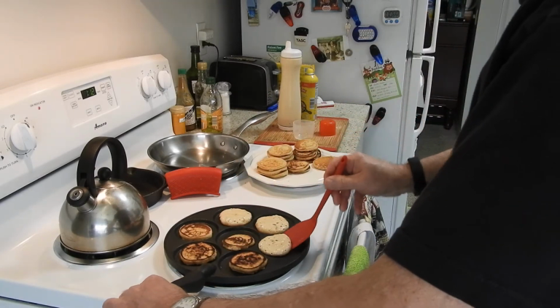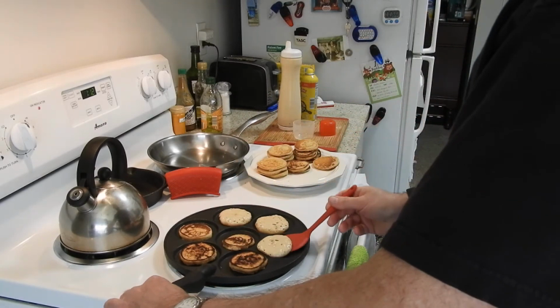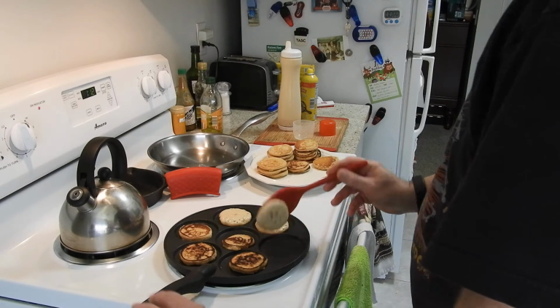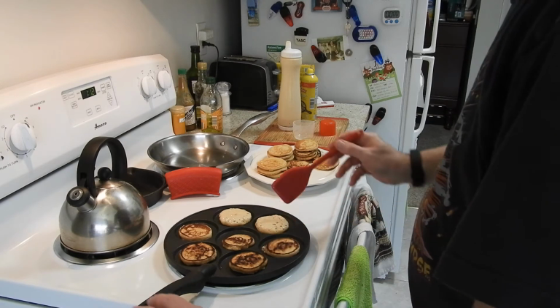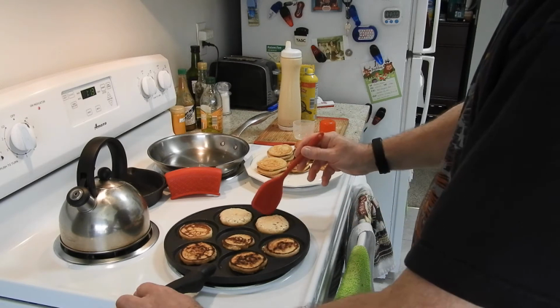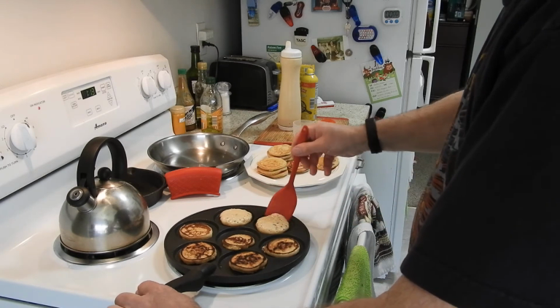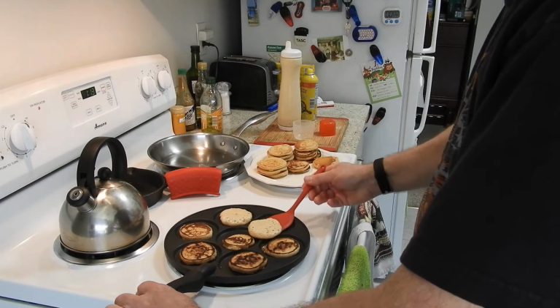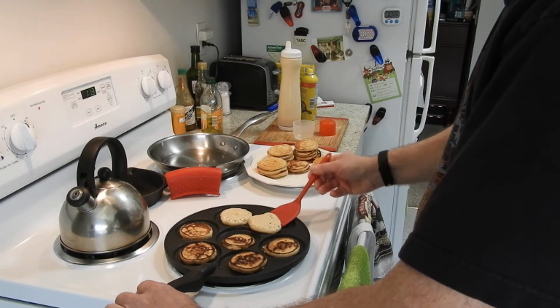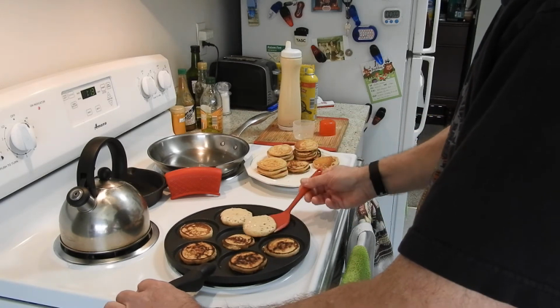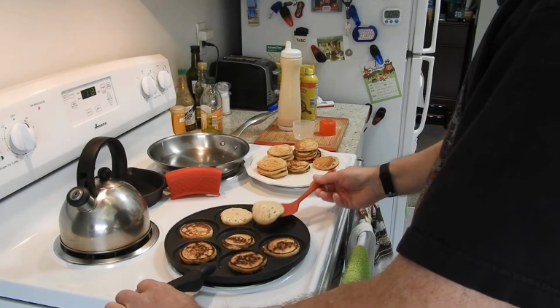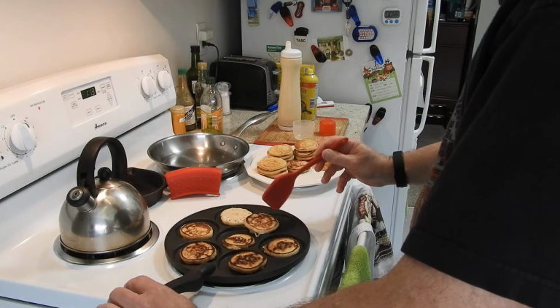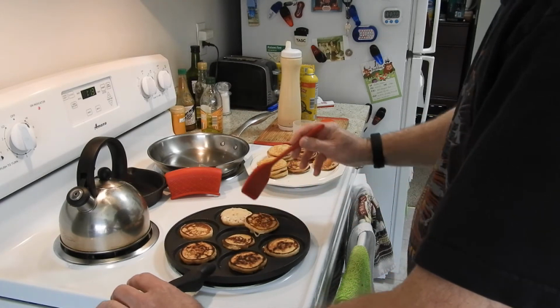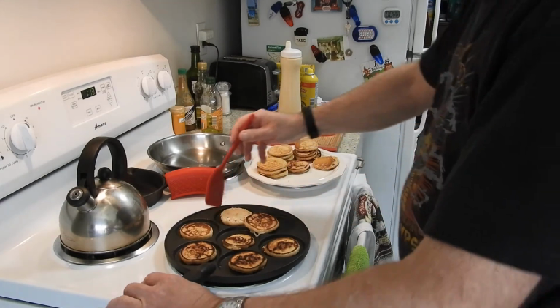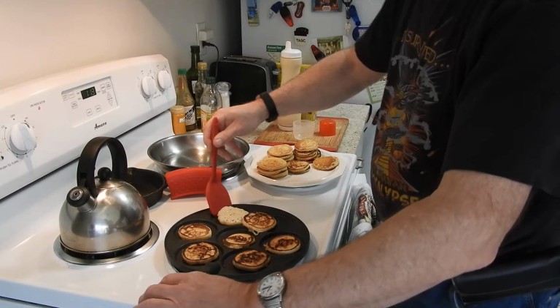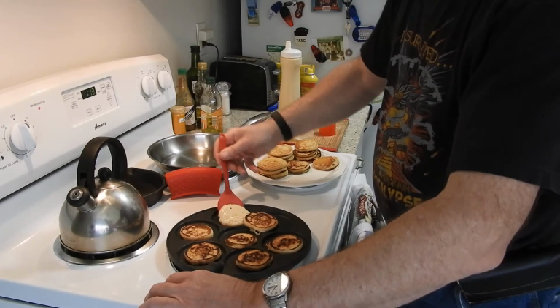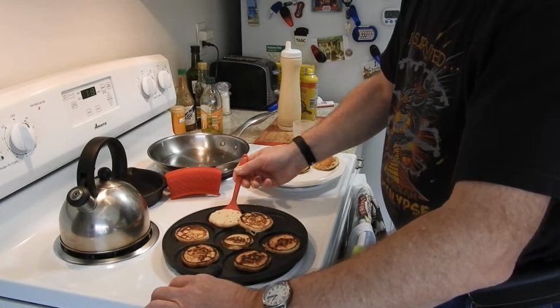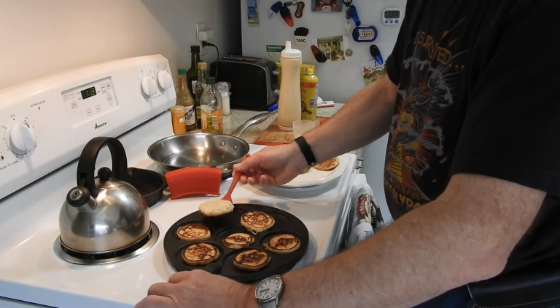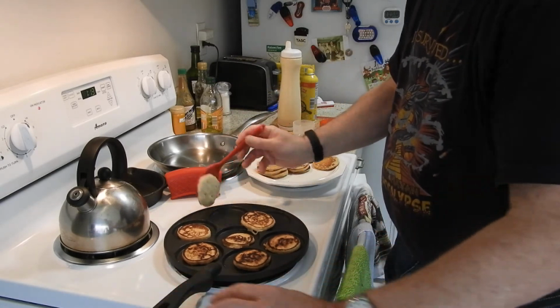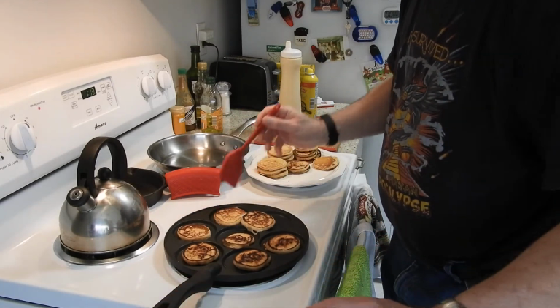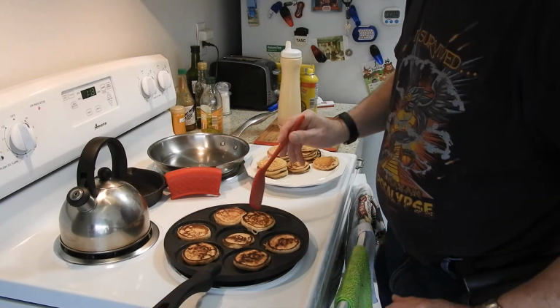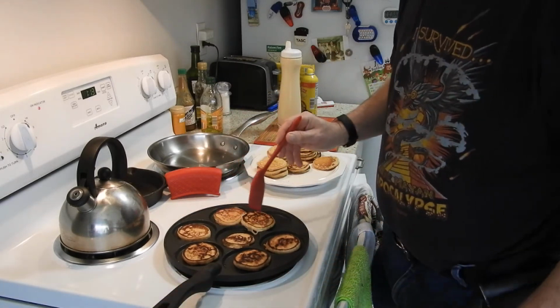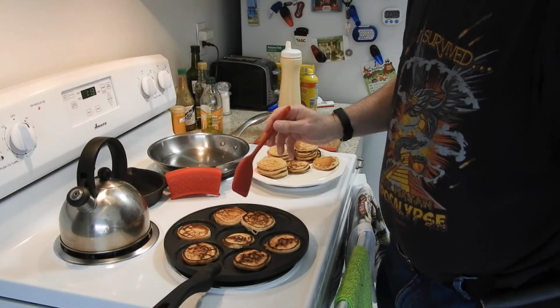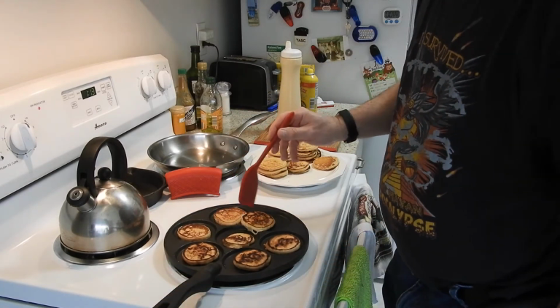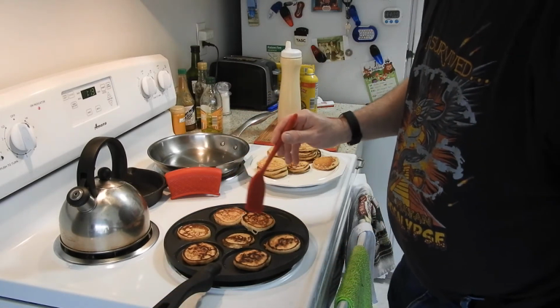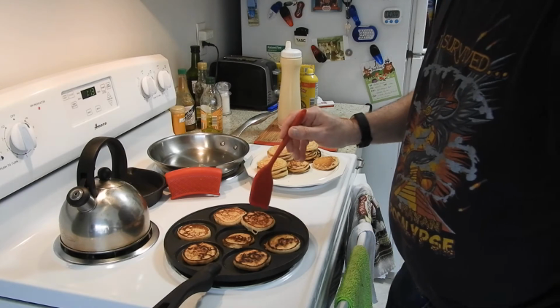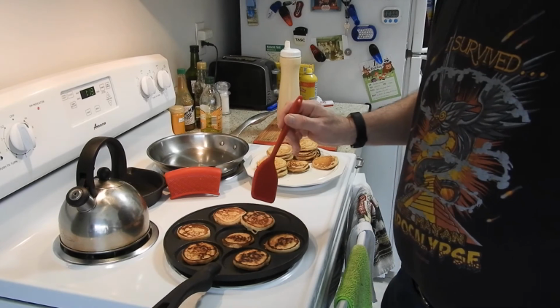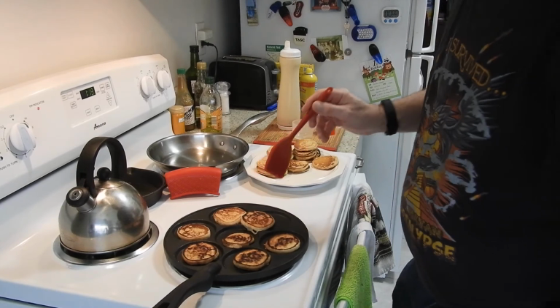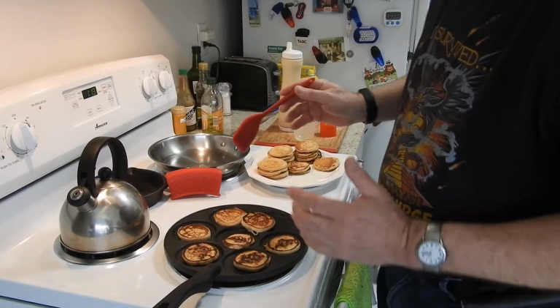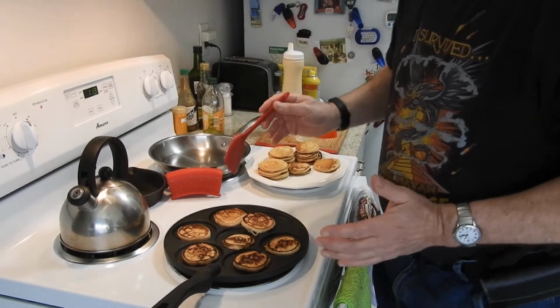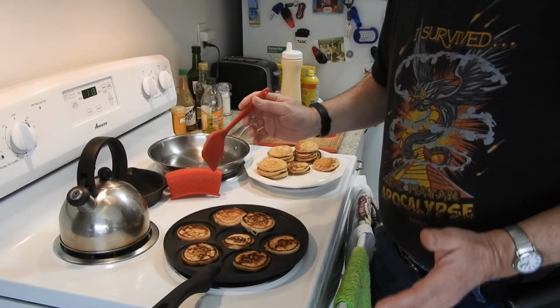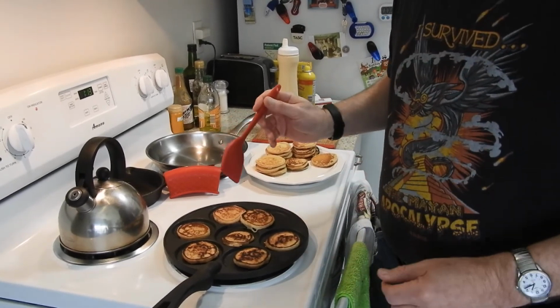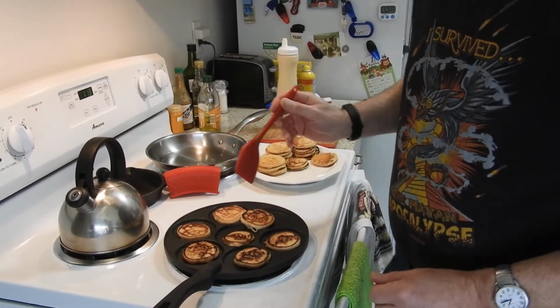When you put a whole bunch of maple syrup on them they will taste delicious. Some people like to put butter on them first and then maple syrup, and that's fine.